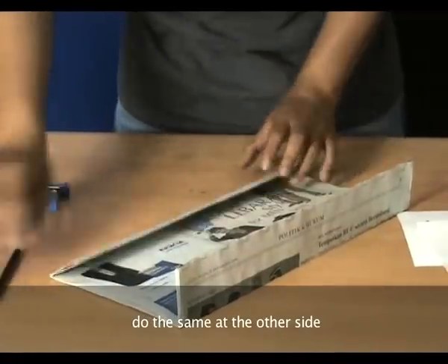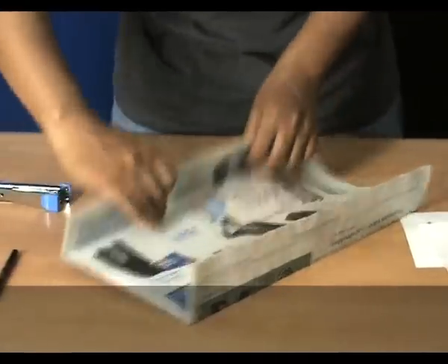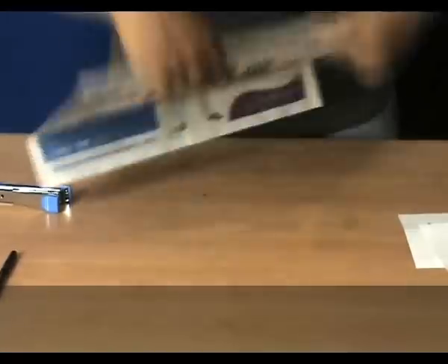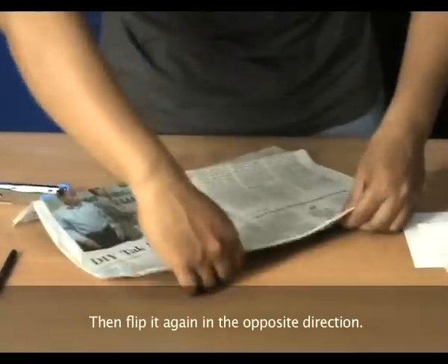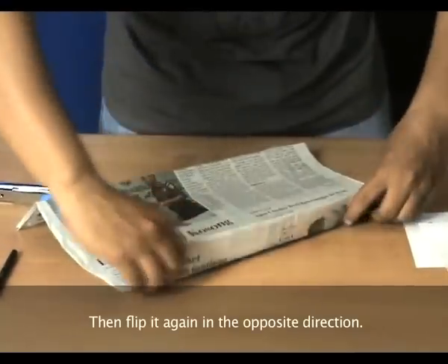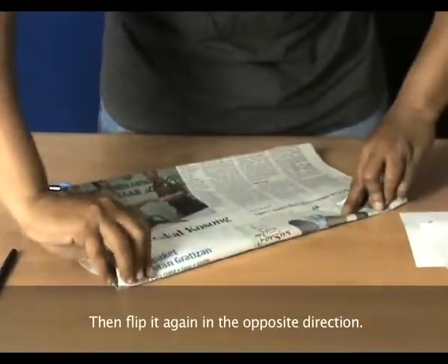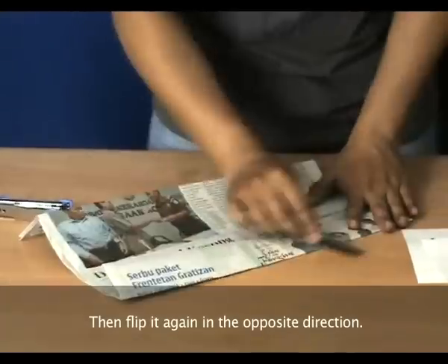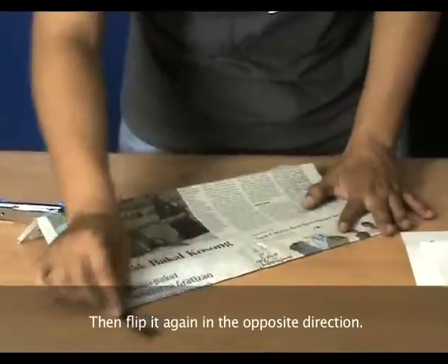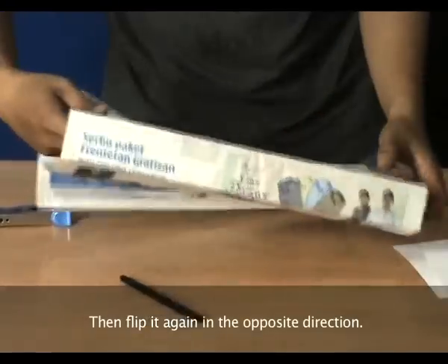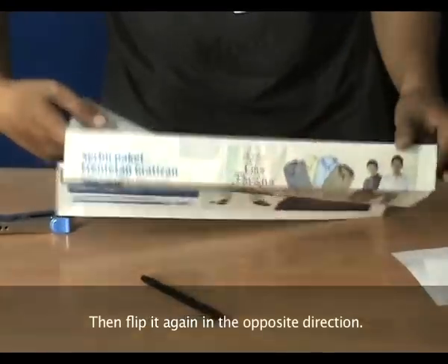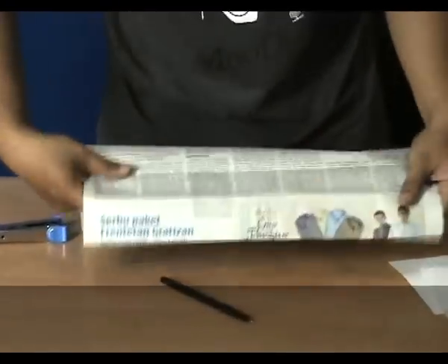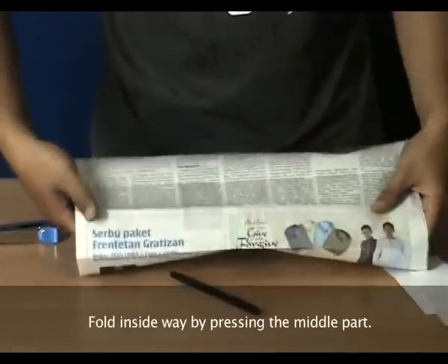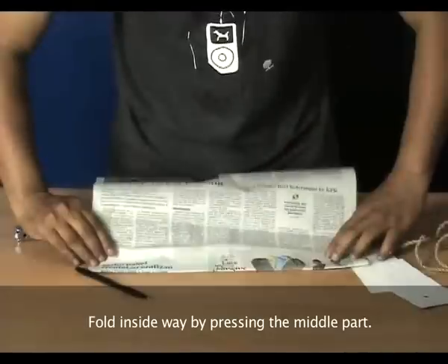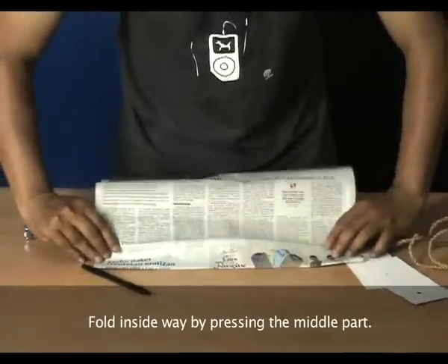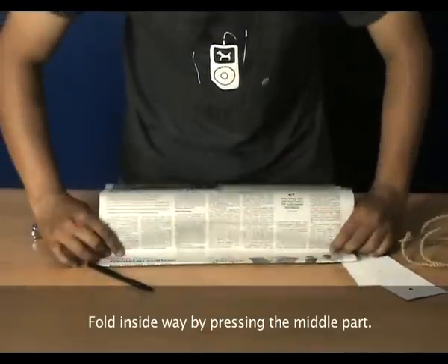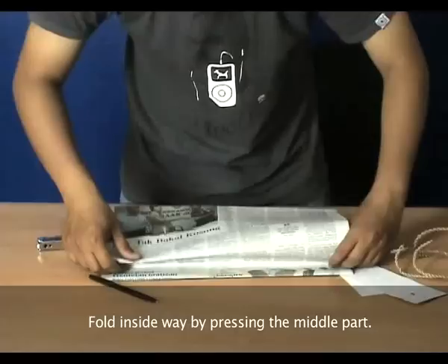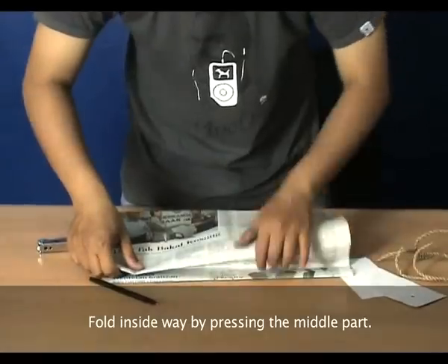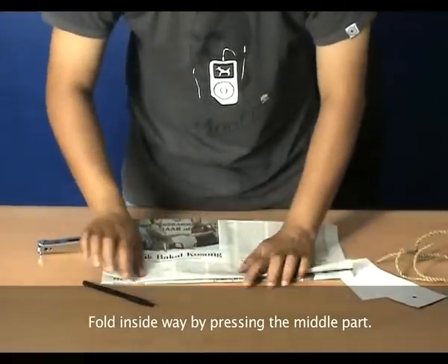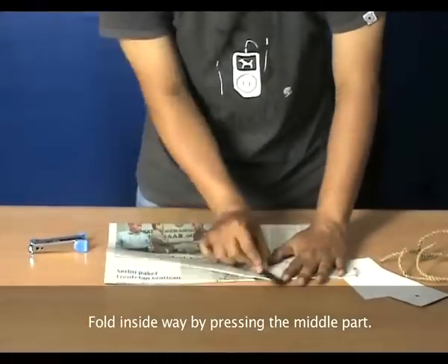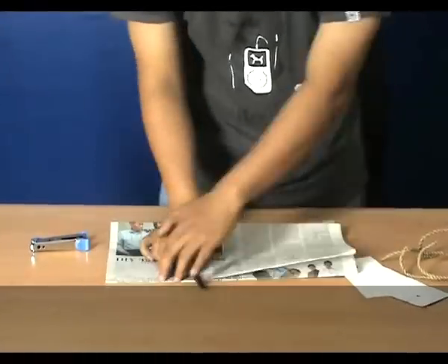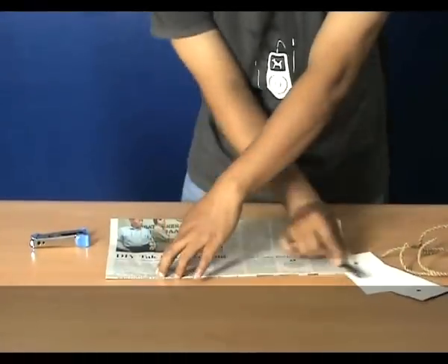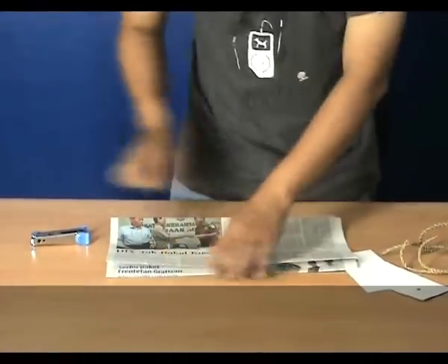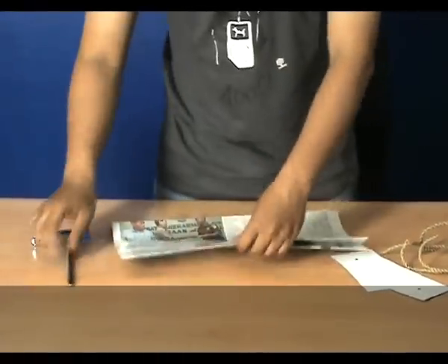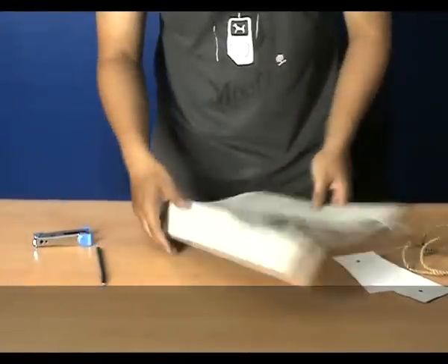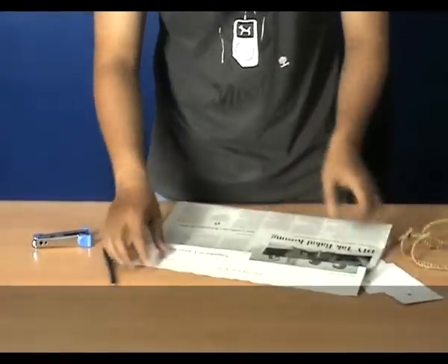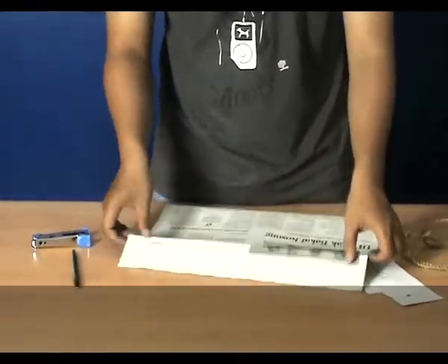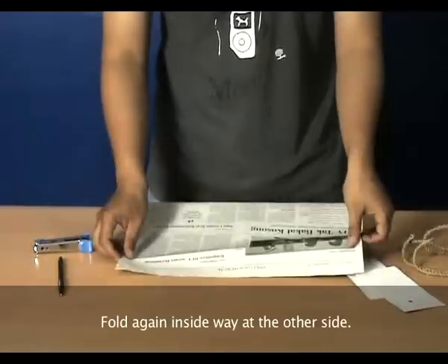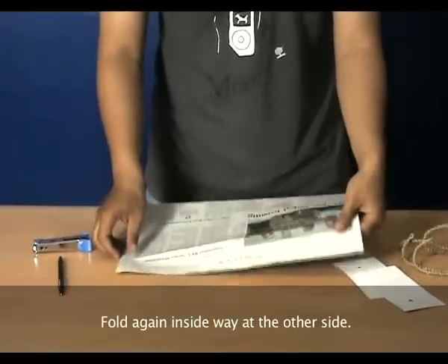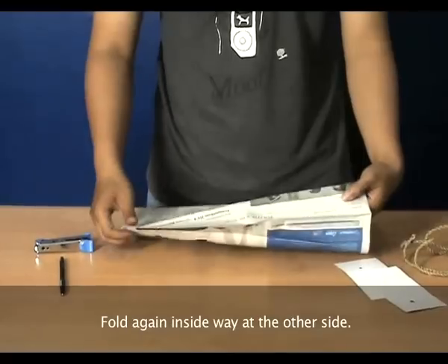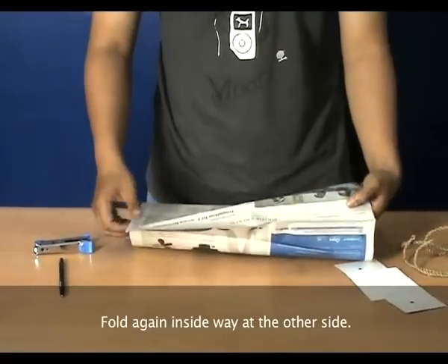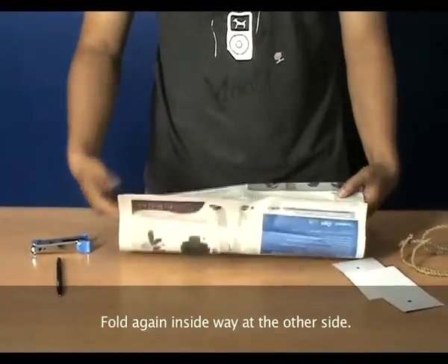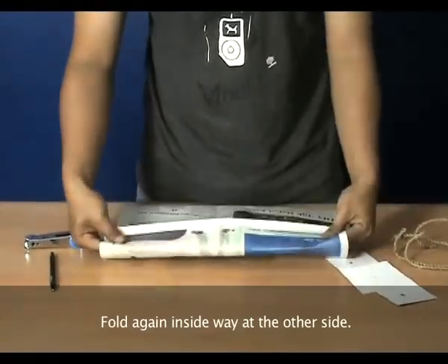Then flip it again in the opposite direction. Fold in sideways by pressing the middle part, then fold again in sideways at the other side.